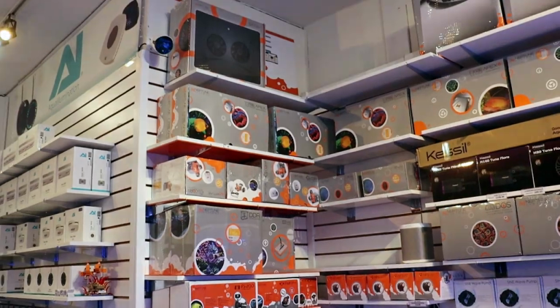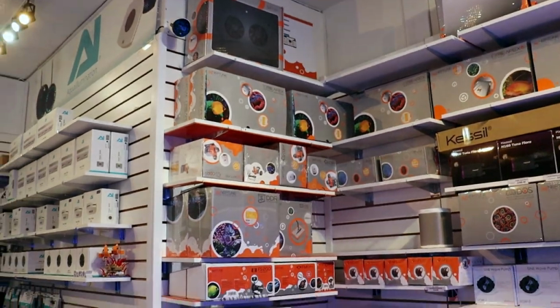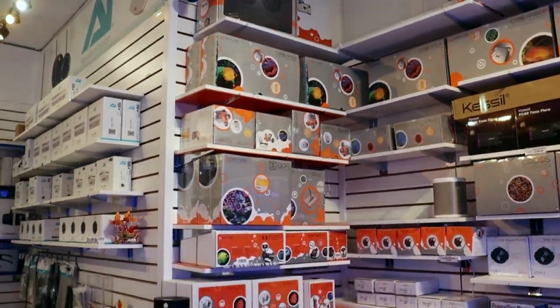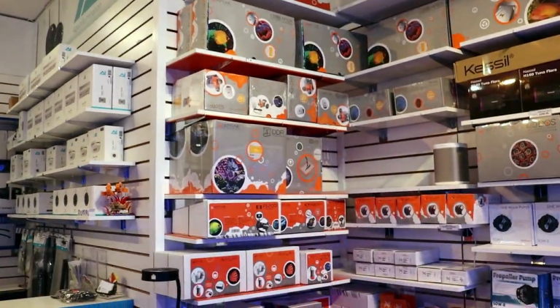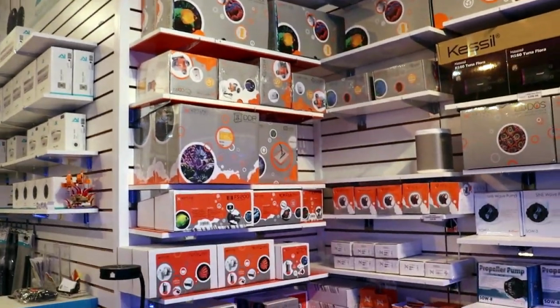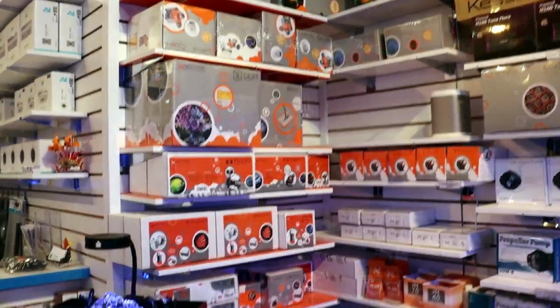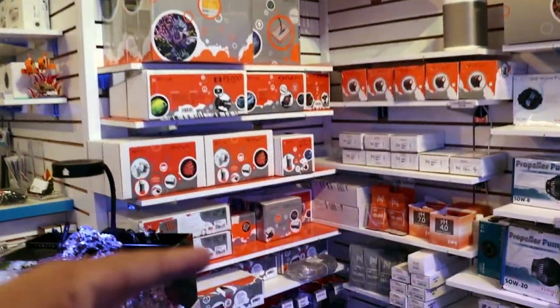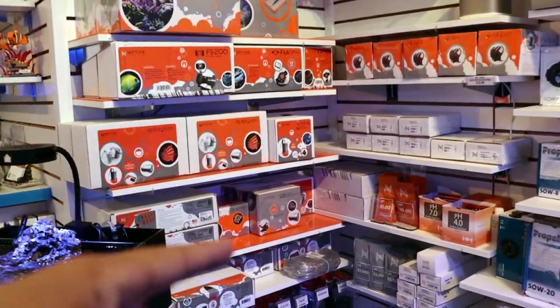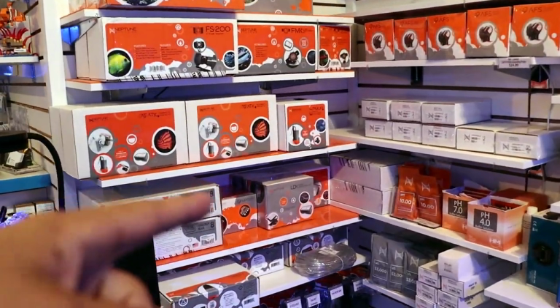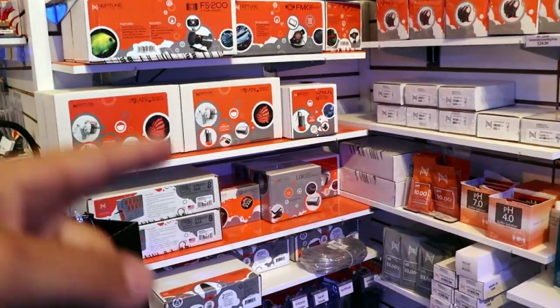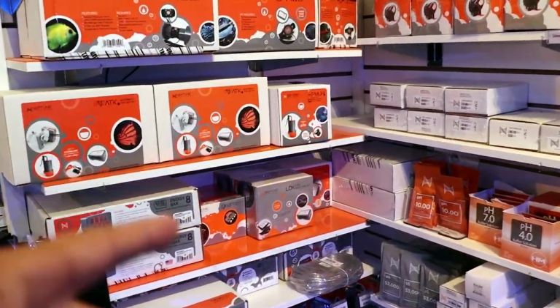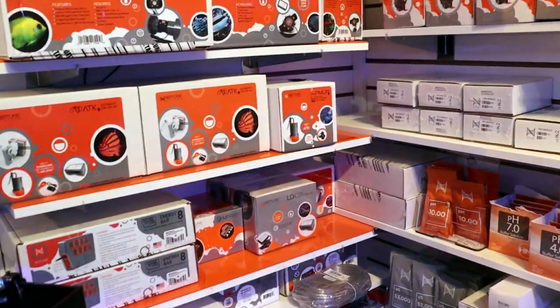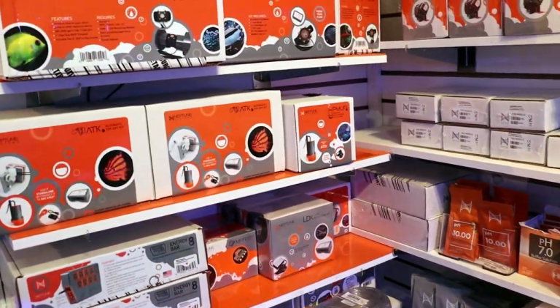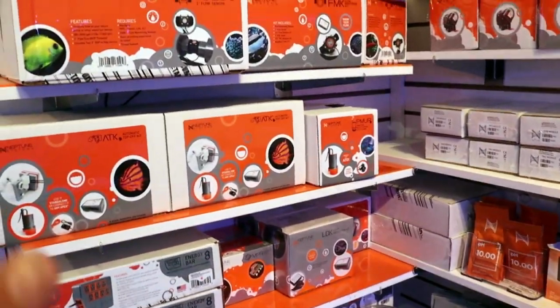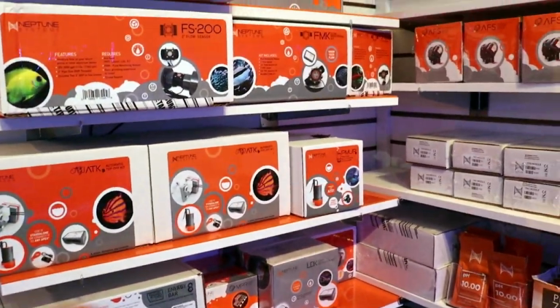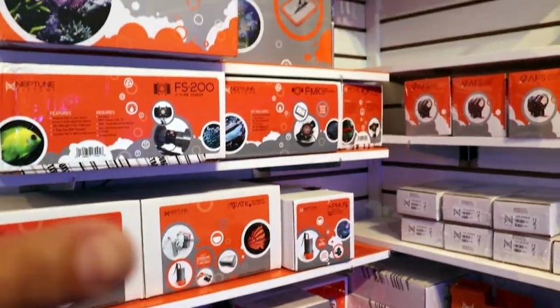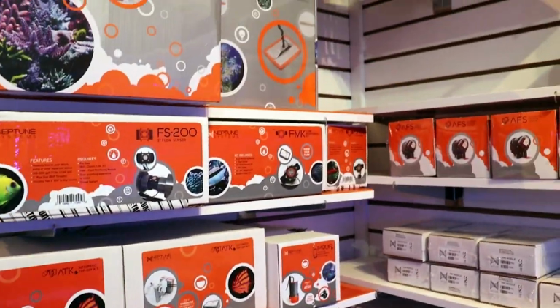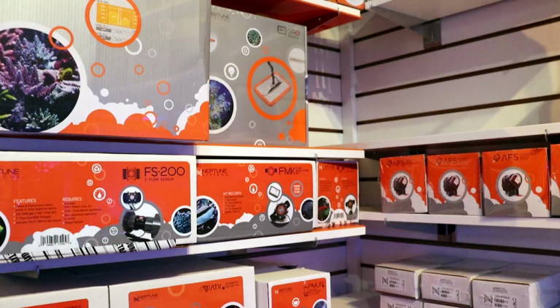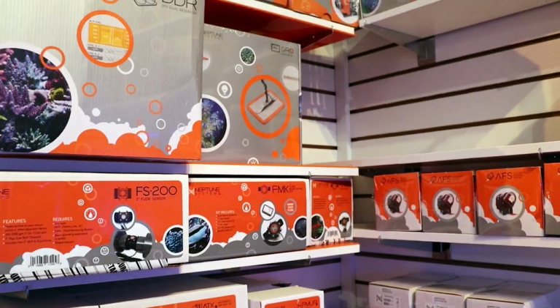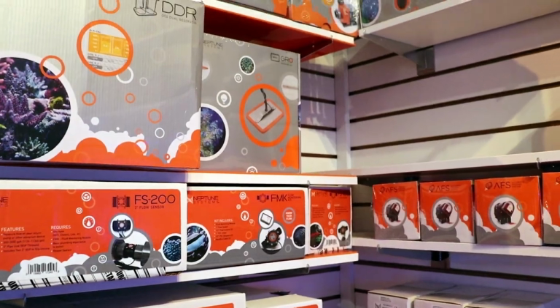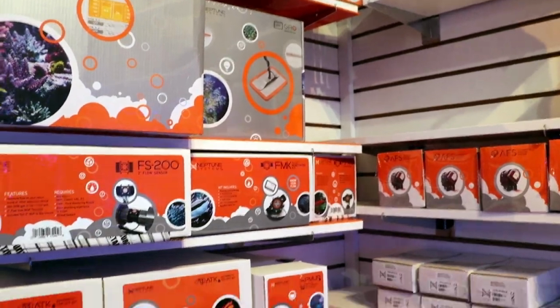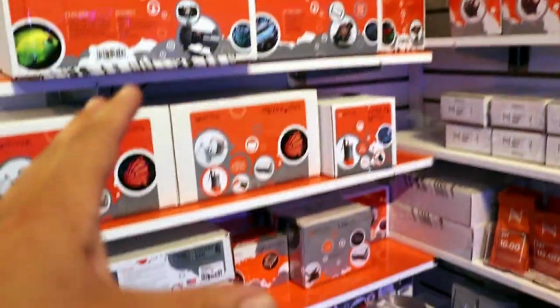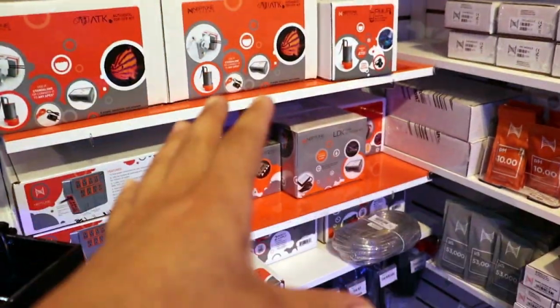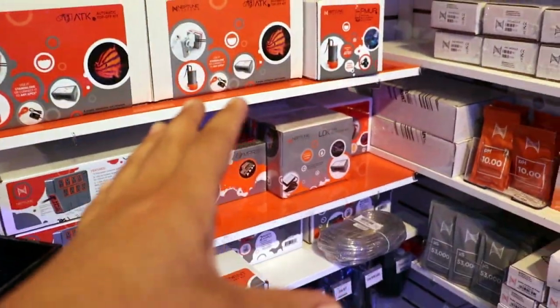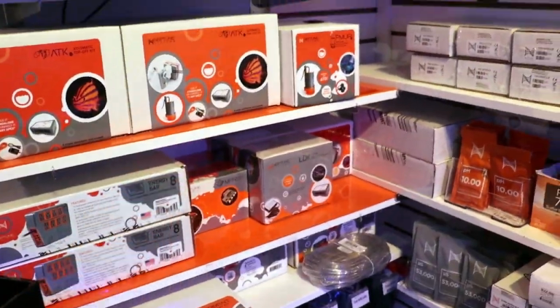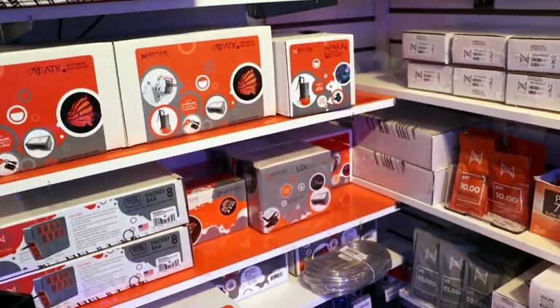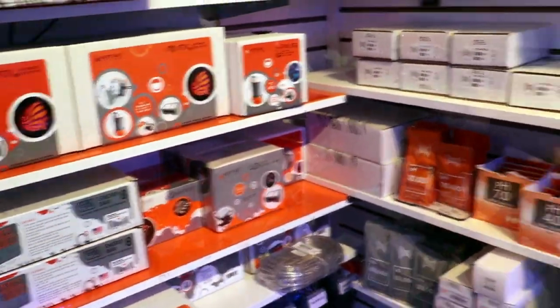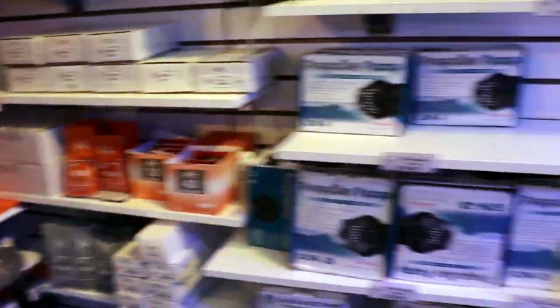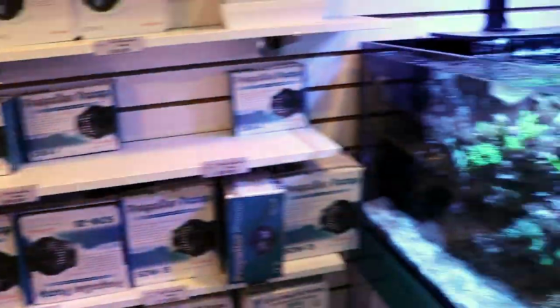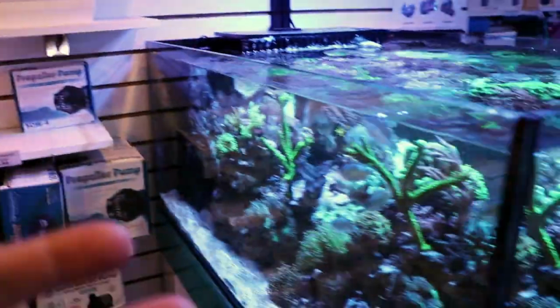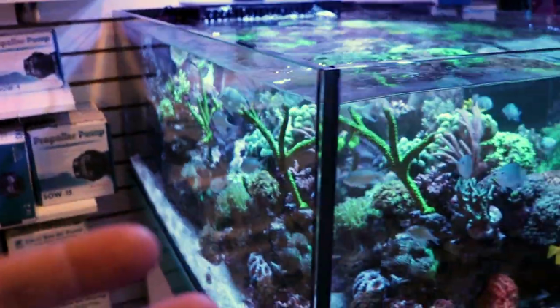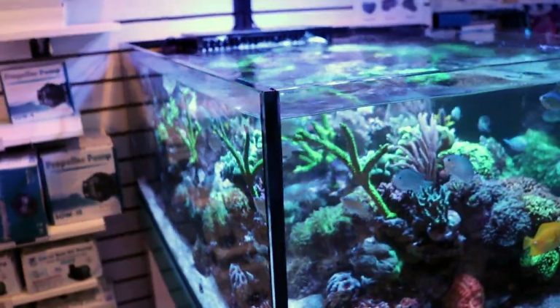What I'm doing is setting up a leak detector. One of the cool things — maybe stick around actually — this is, I think, a really good investment for anyone that has an aquarium at home.